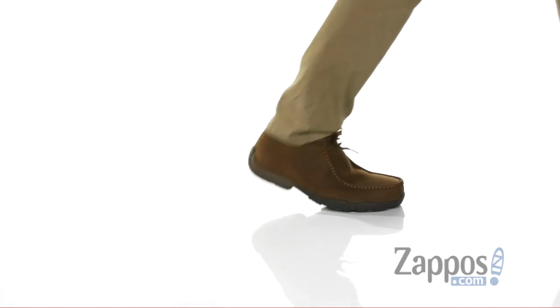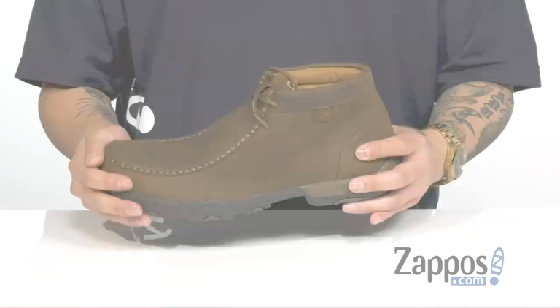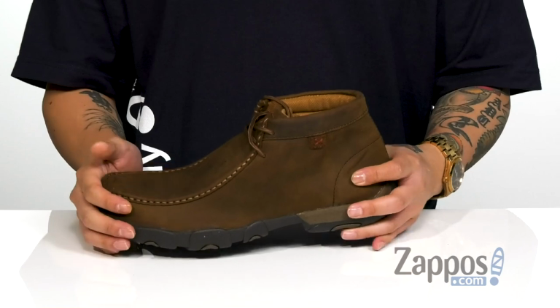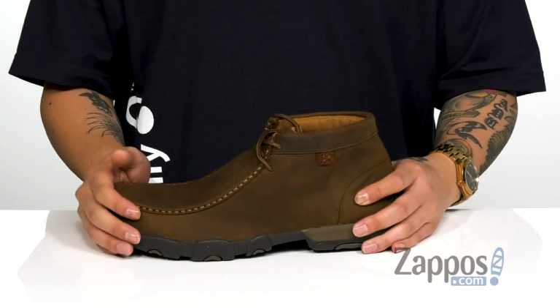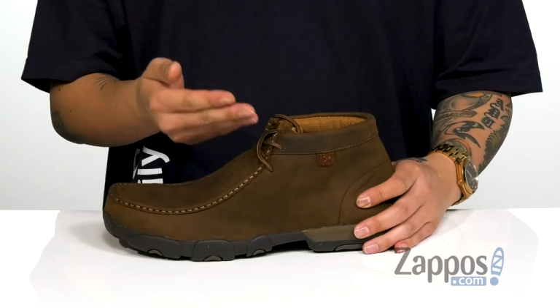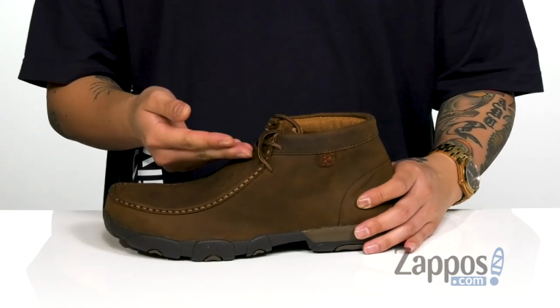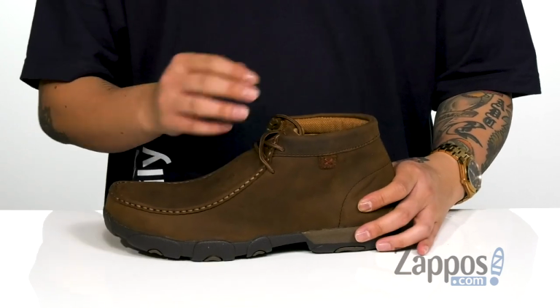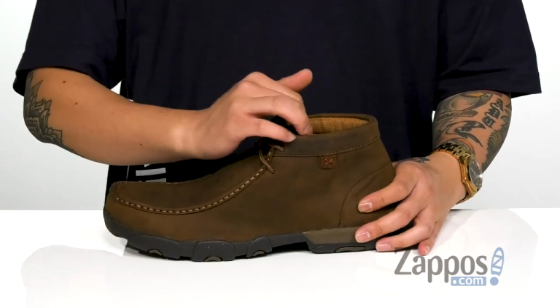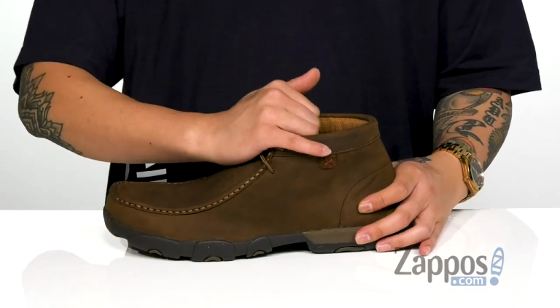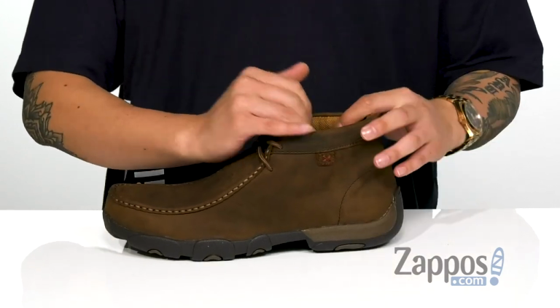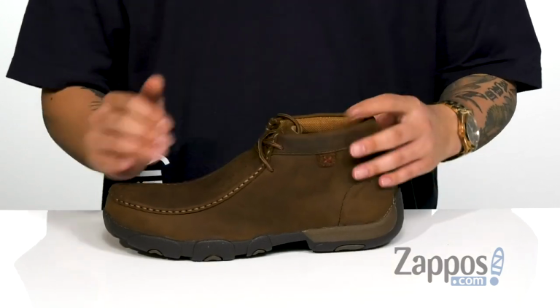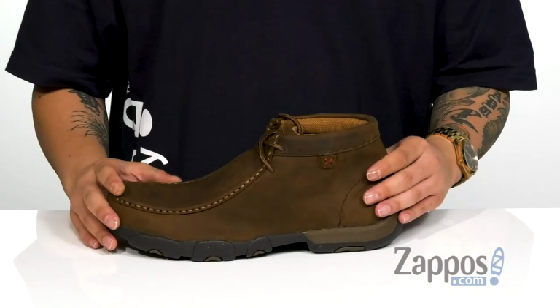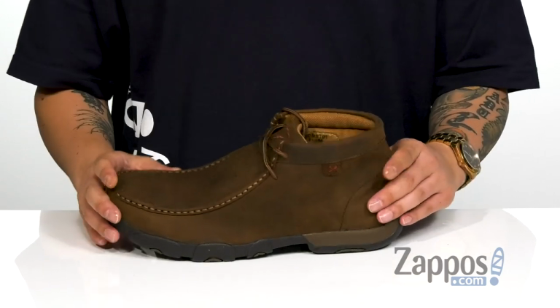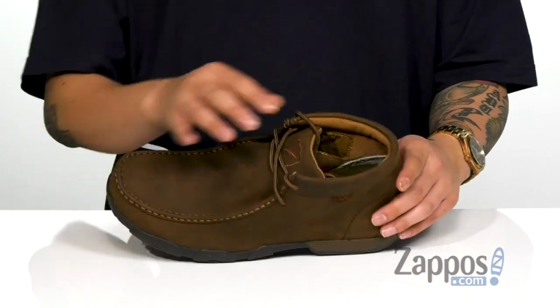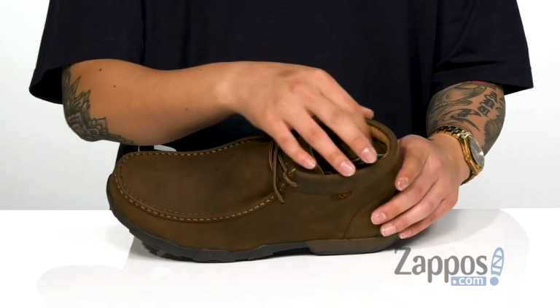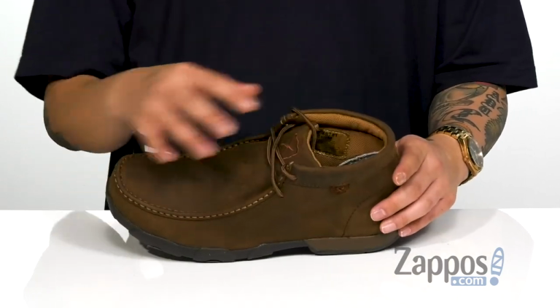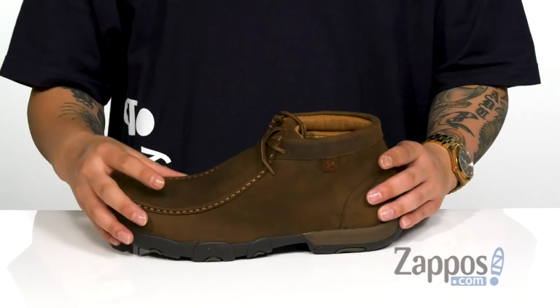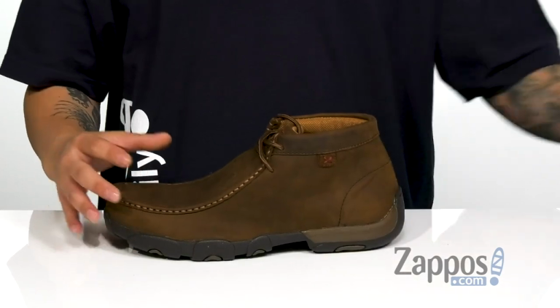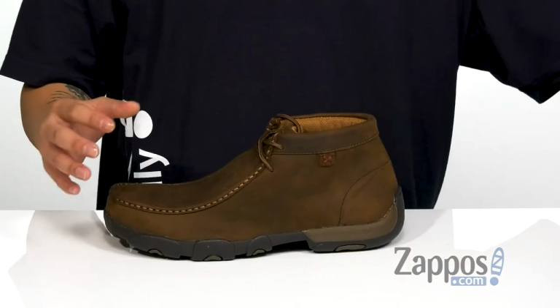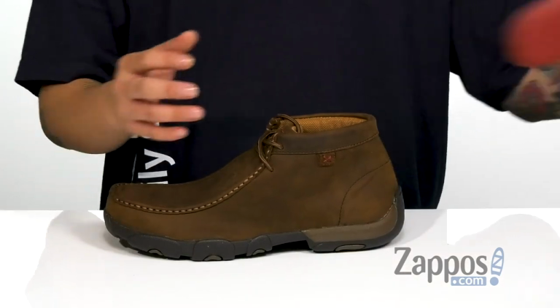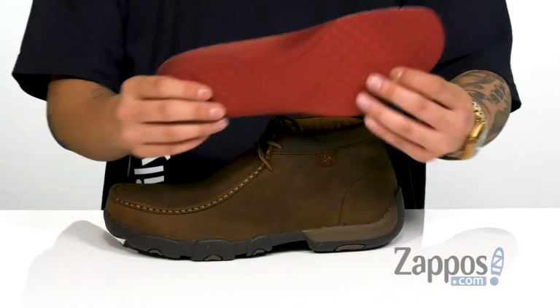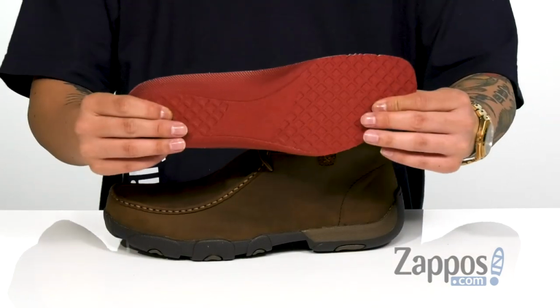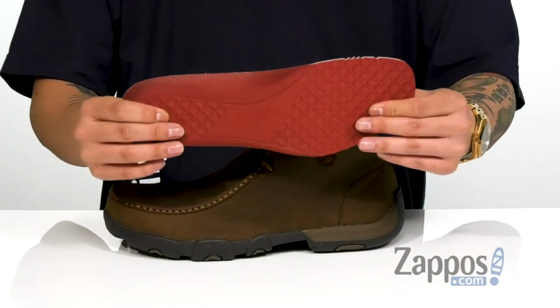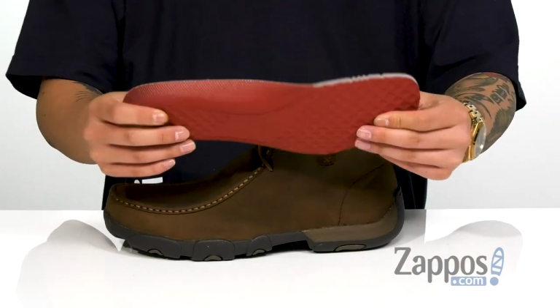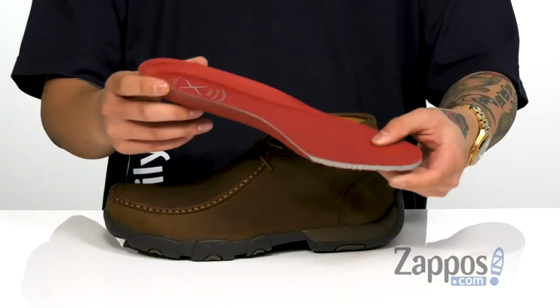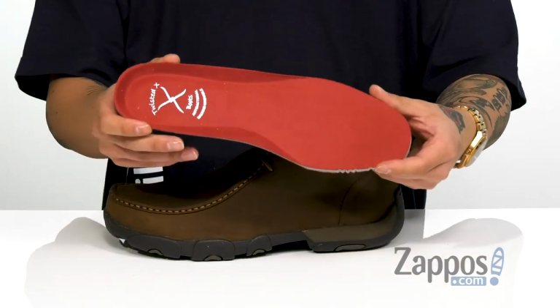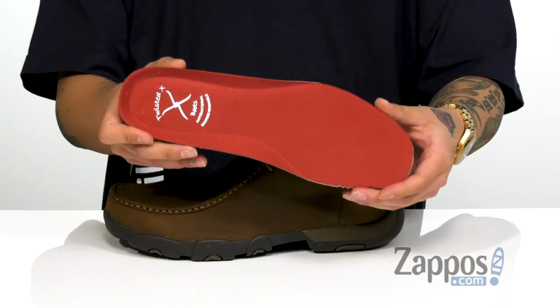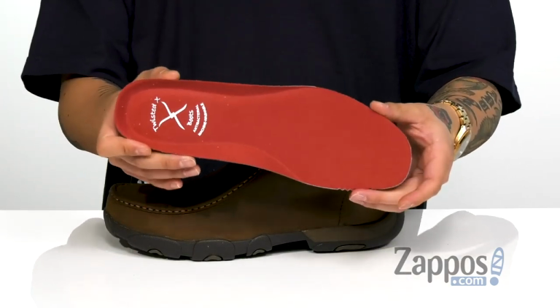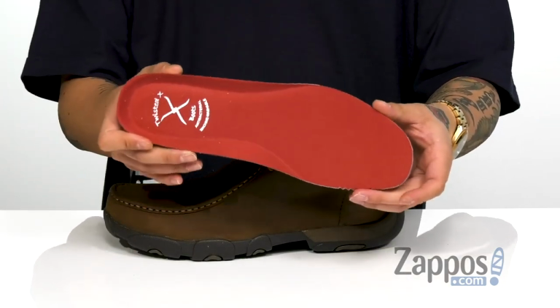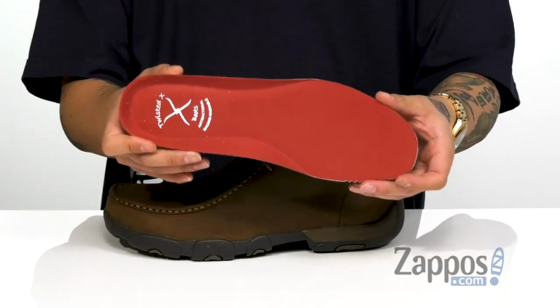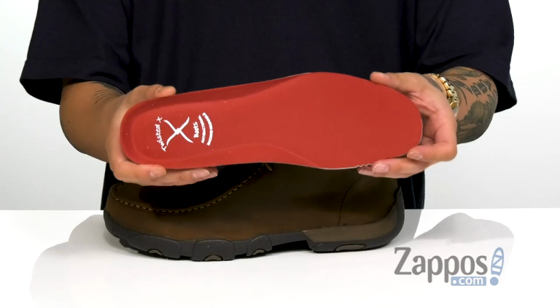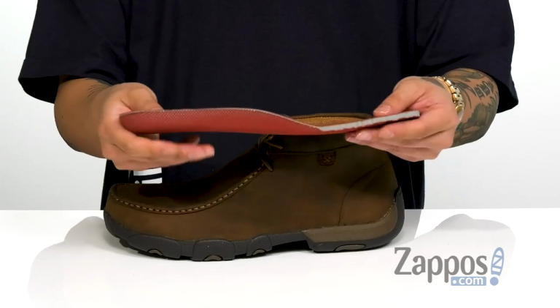A traditional lace-up design provides a secure fit with padding on the tongue and collar for additional comfort. Soft fabric lining and a removable cushioned footbed that's machine washable and also antimicrobial, so it'll keep your foot feeling fresh all day long.